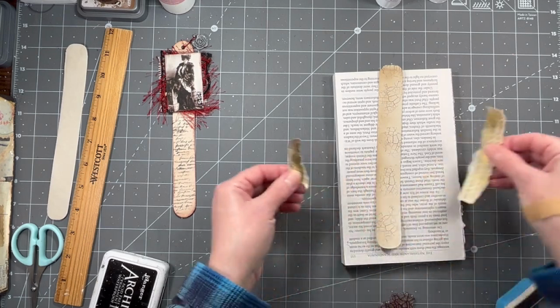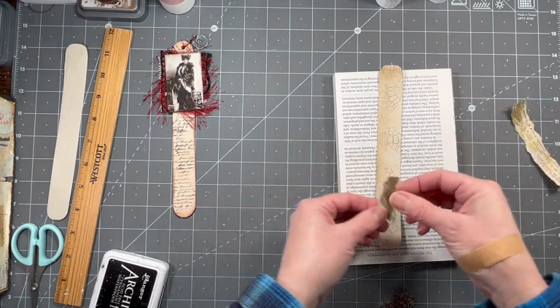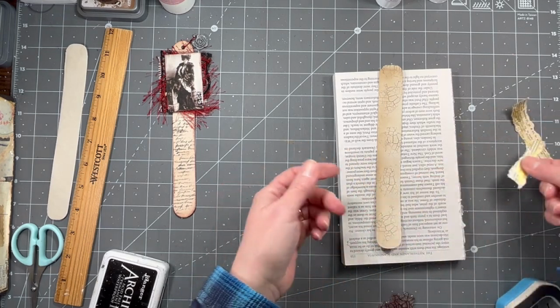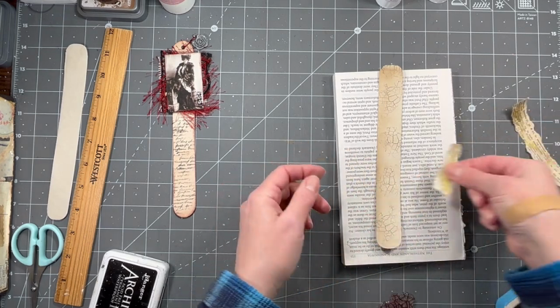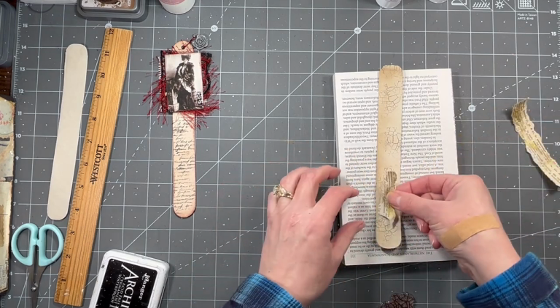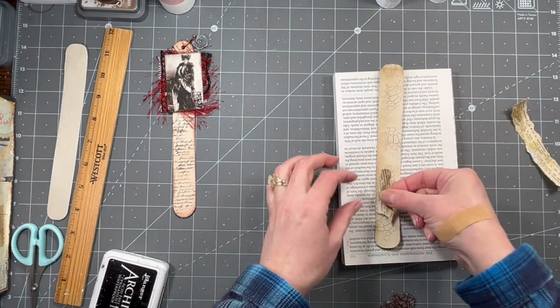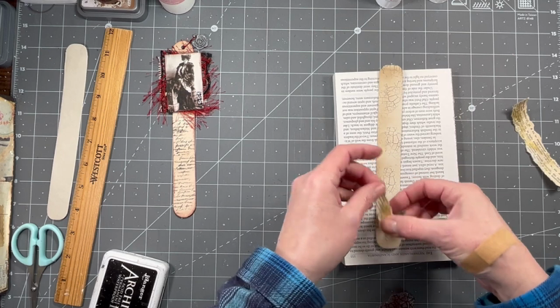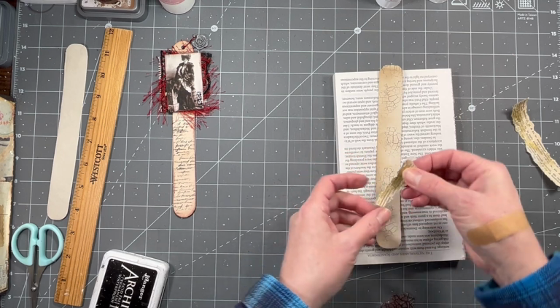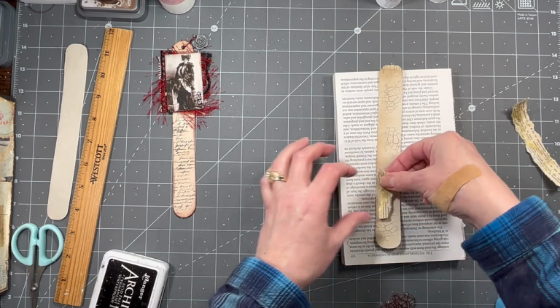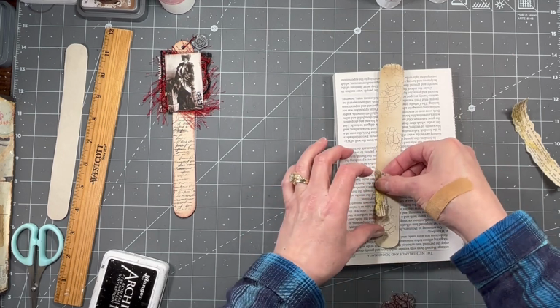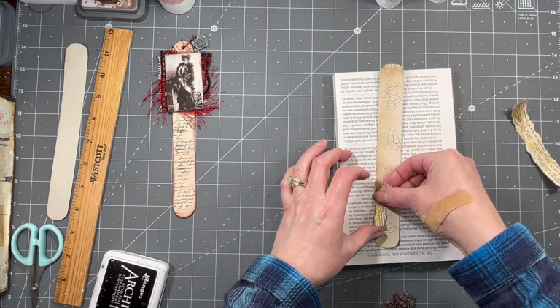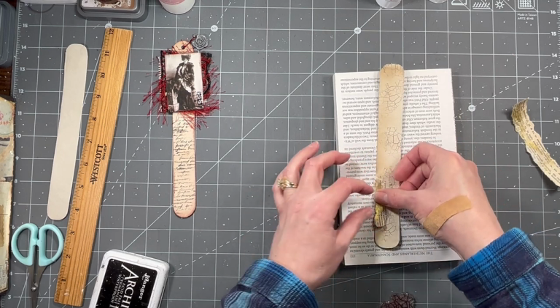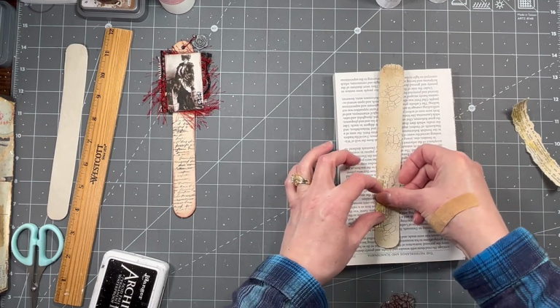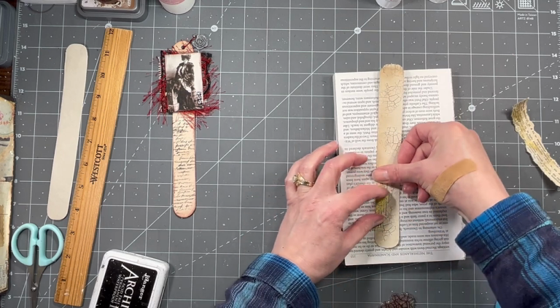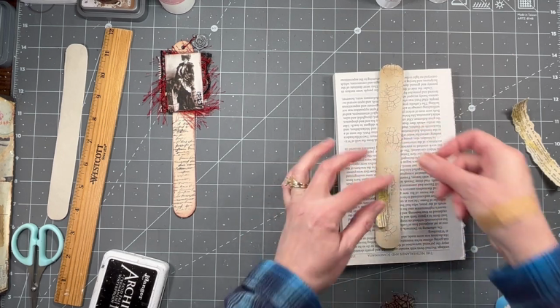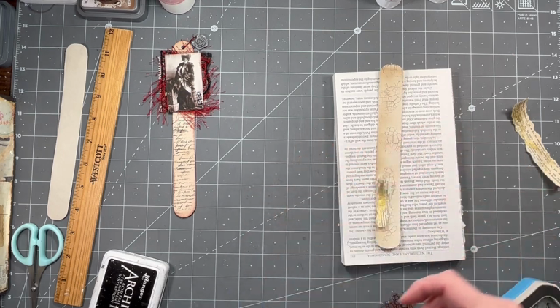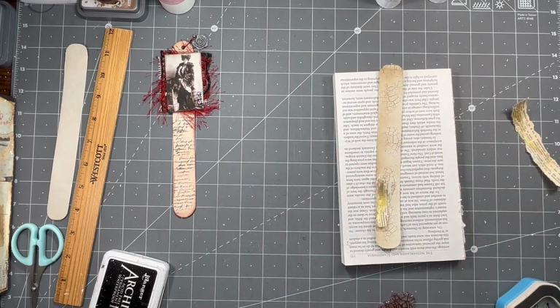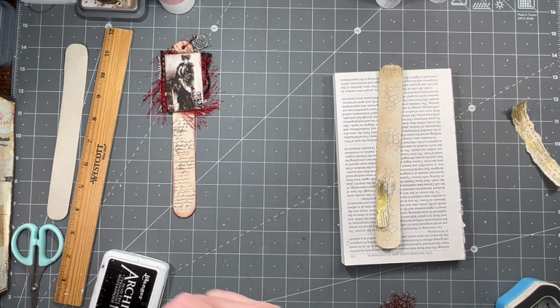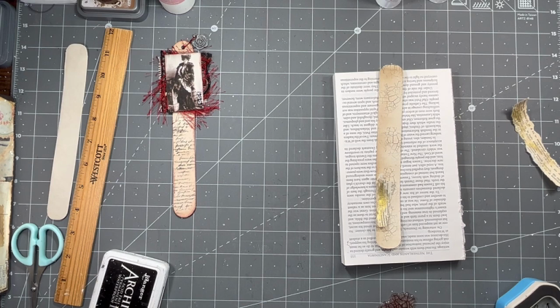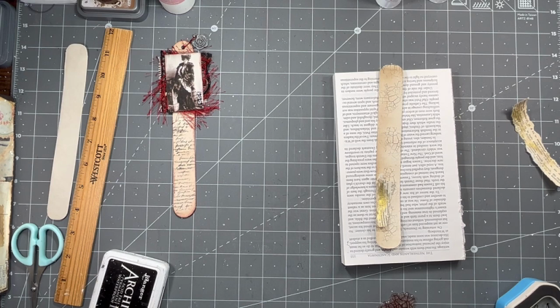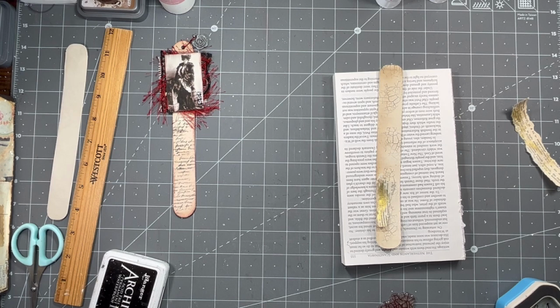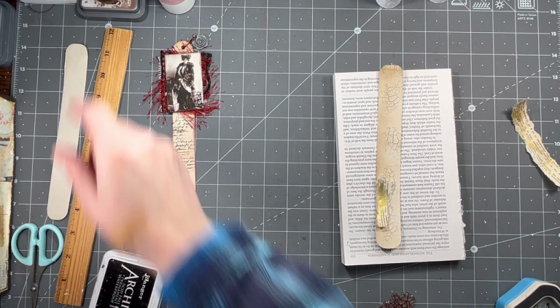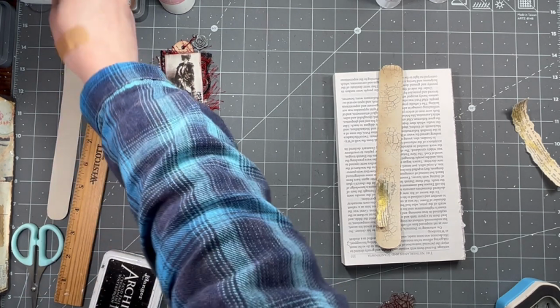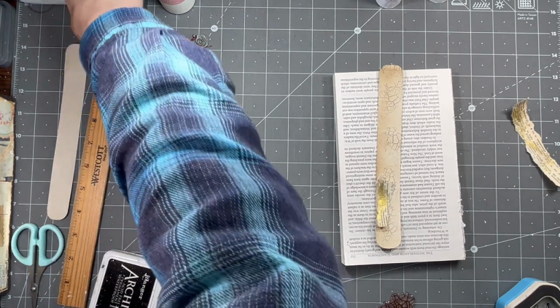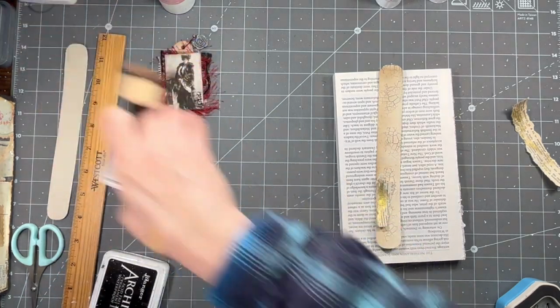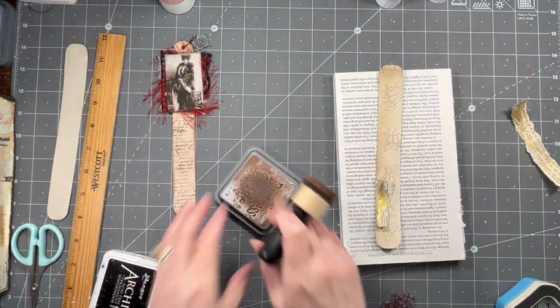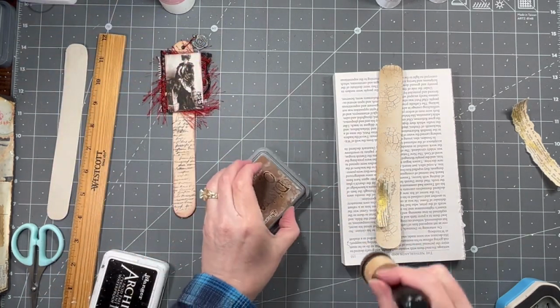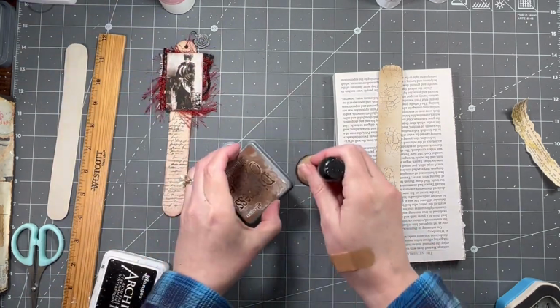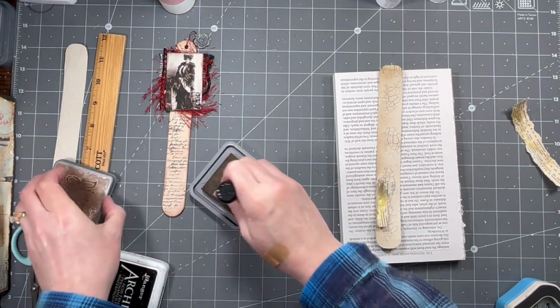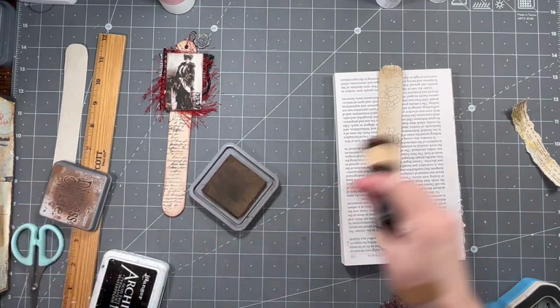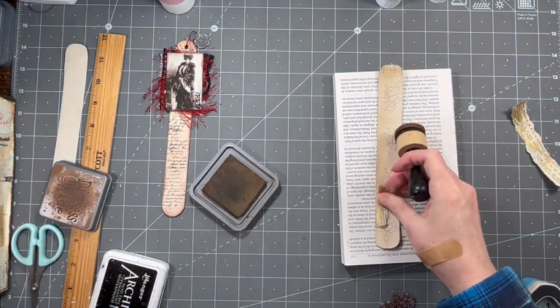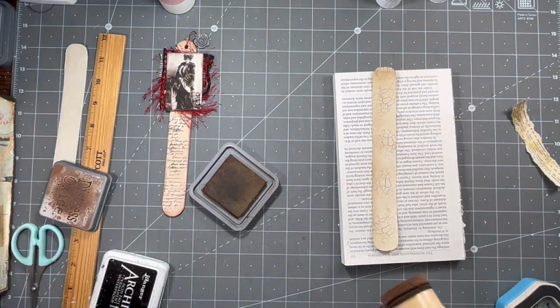I've got some gold - shocking, right? I just painted some dictionary page with the gold ink that I have. I'll just put a piece of that down, just doing my collagey thing that I do - doing it my way, like we do.